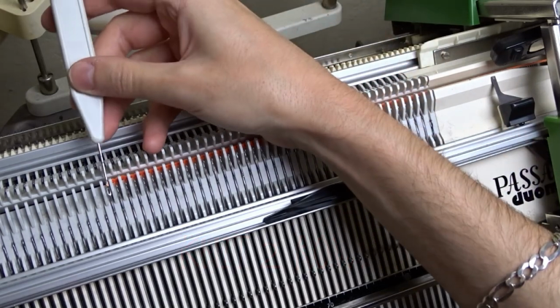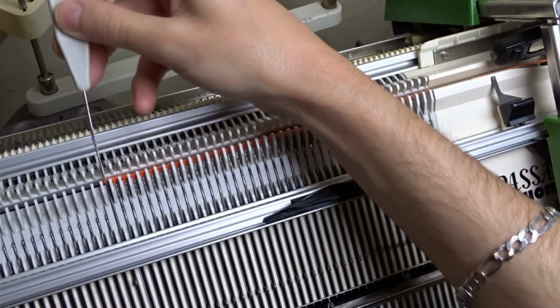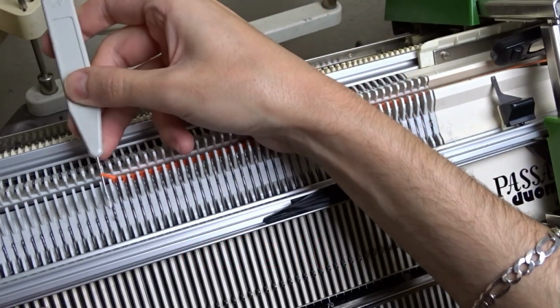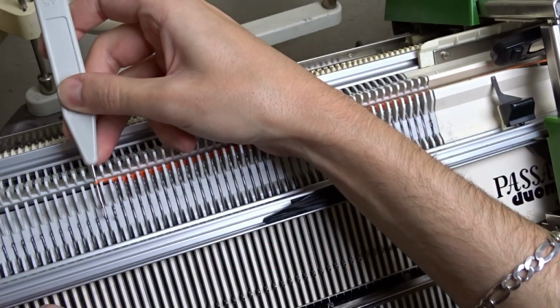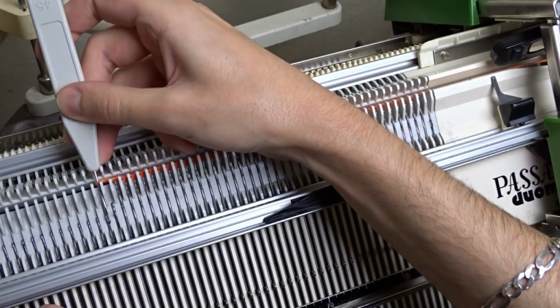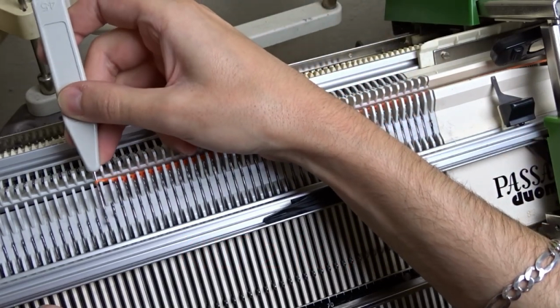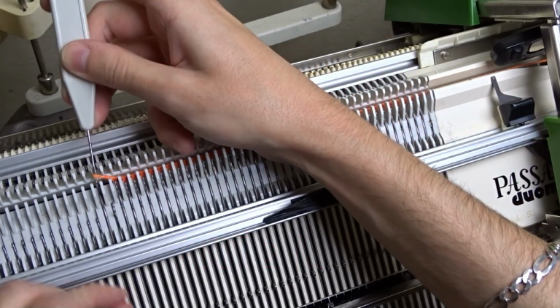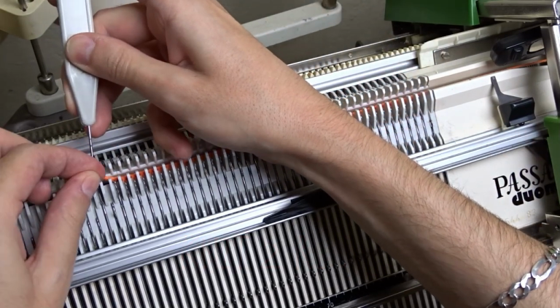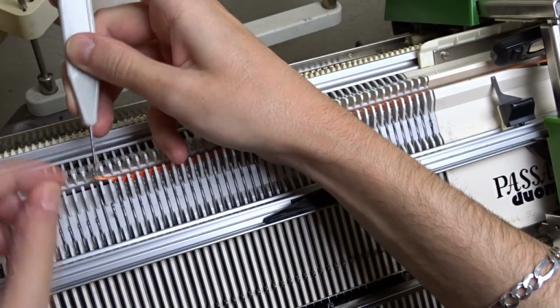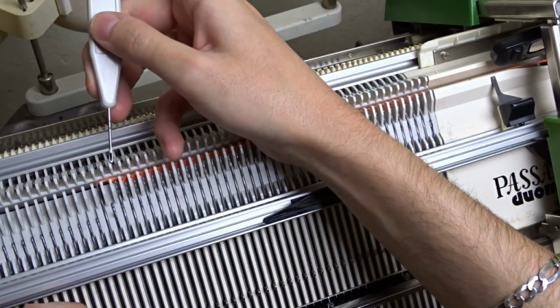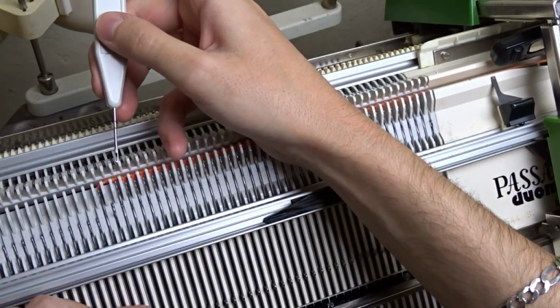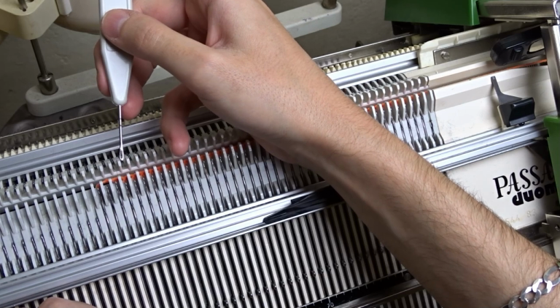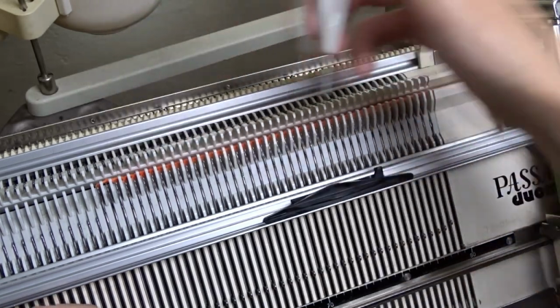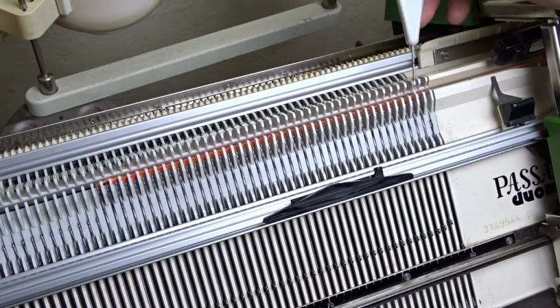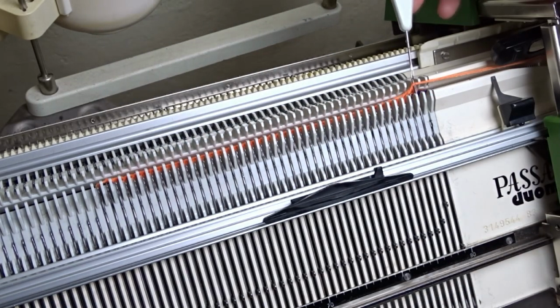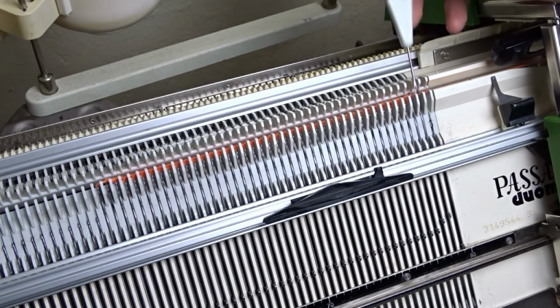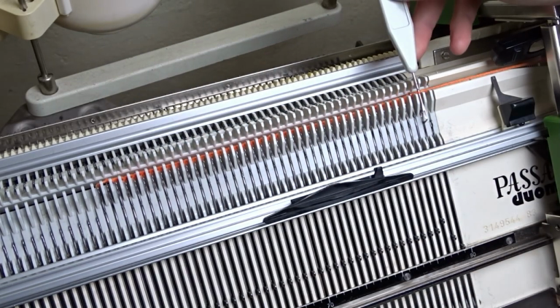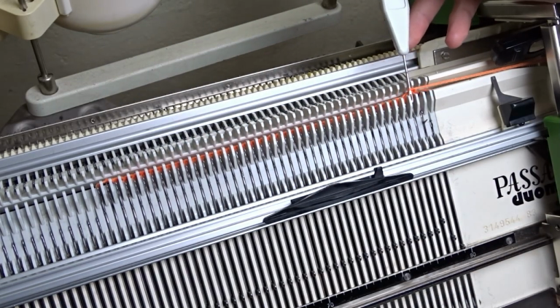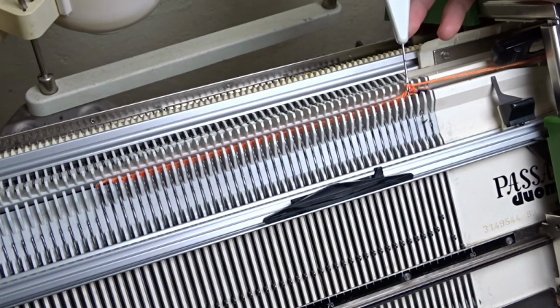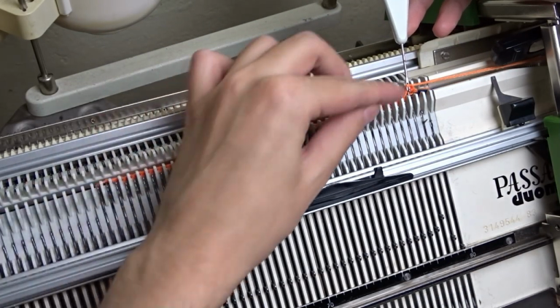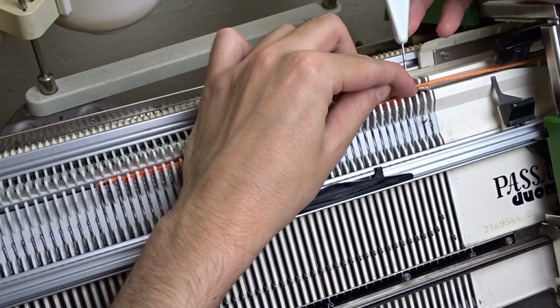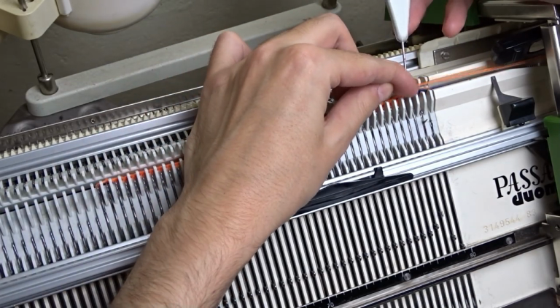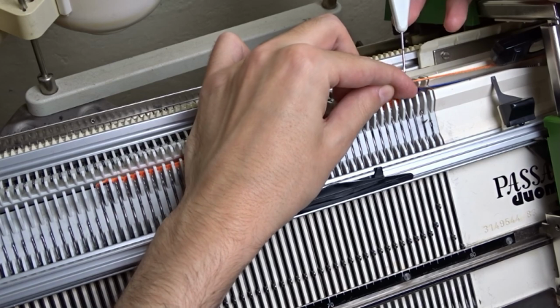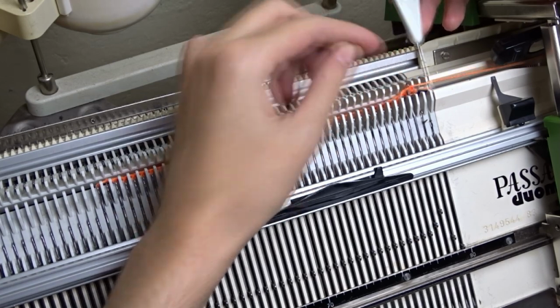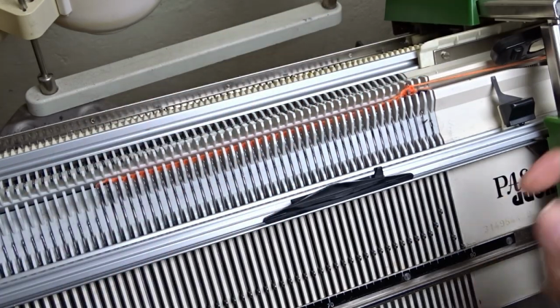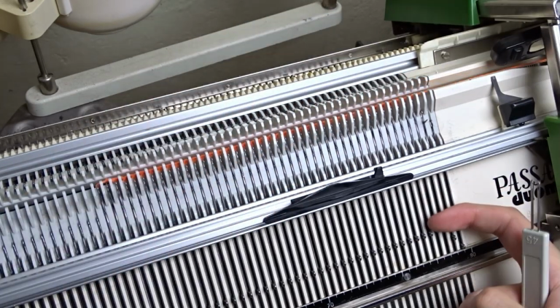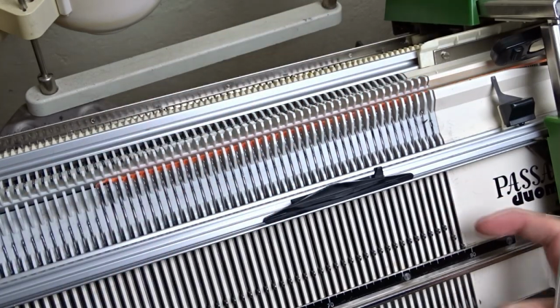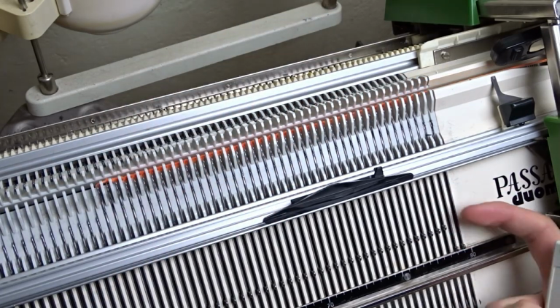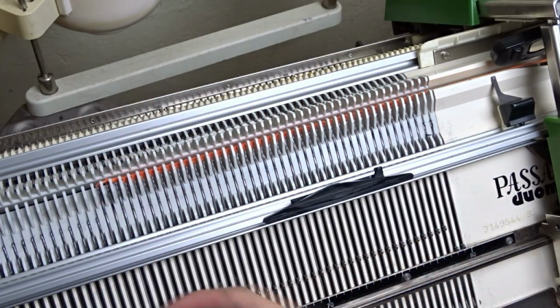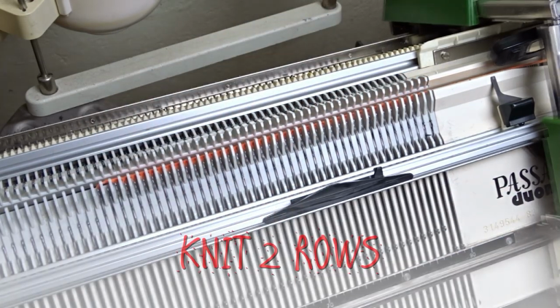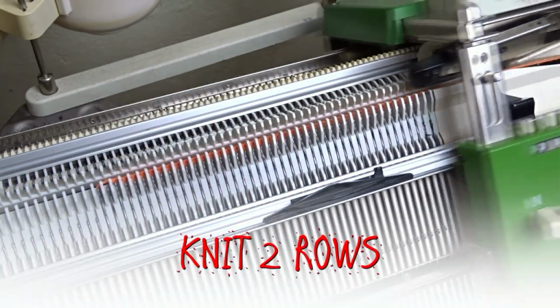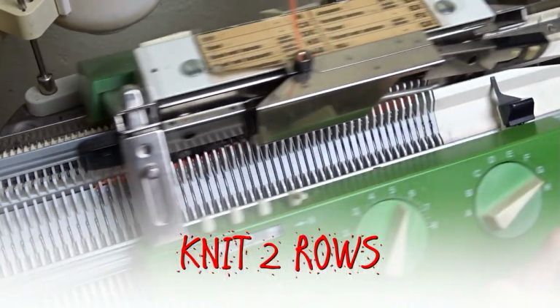Move the leftmost stitch 1 needle to the left. Then move the rightmost stitch 1 needle to the left. Knit 2 rows and repeat.